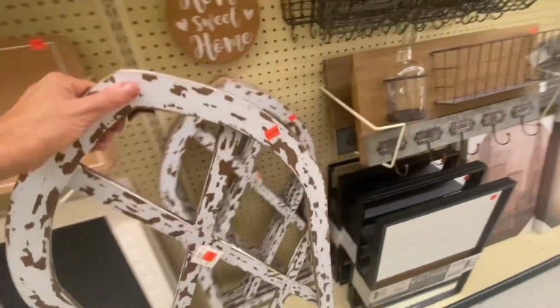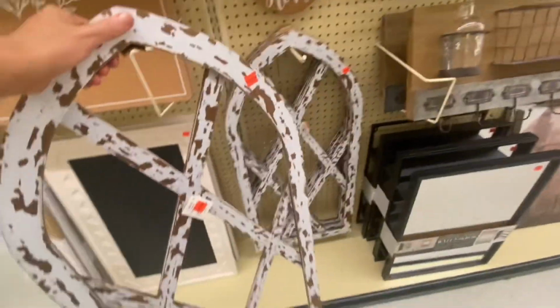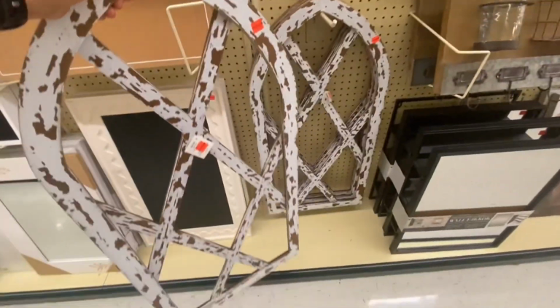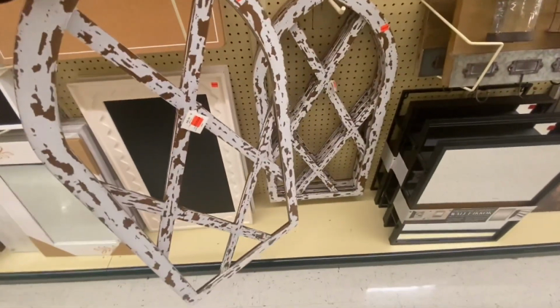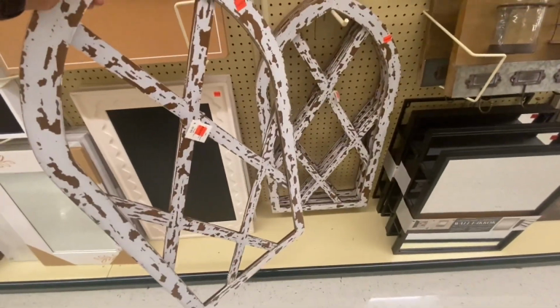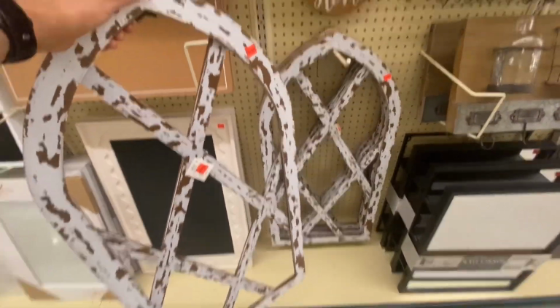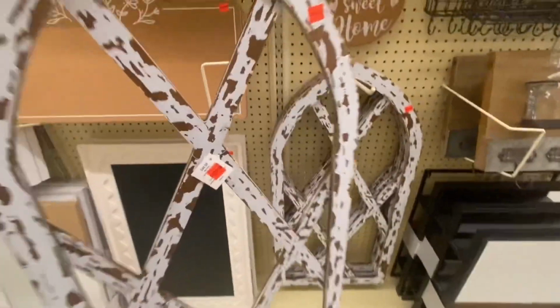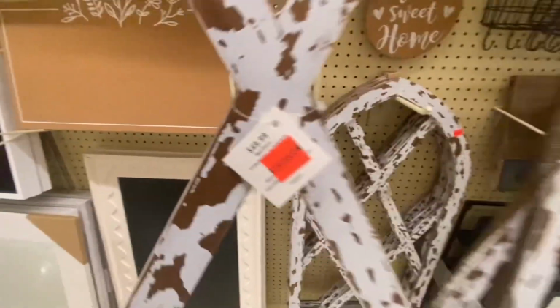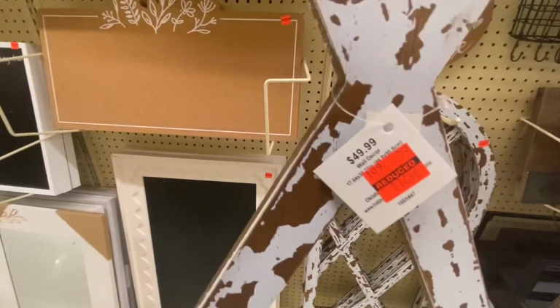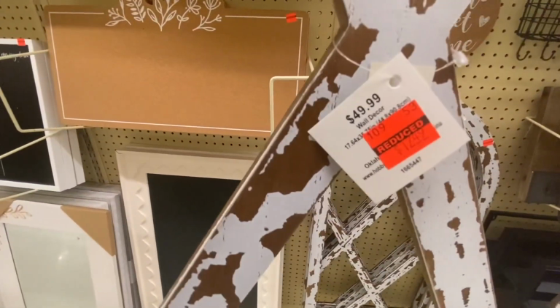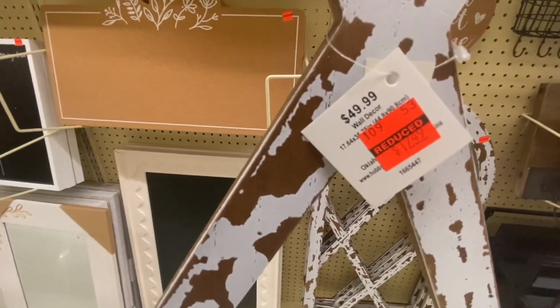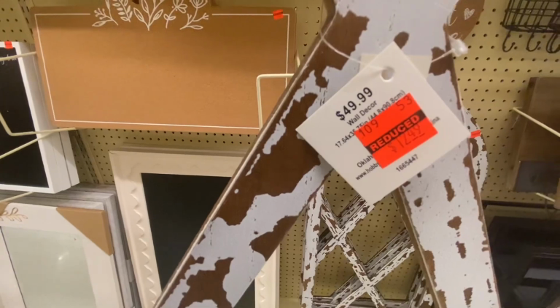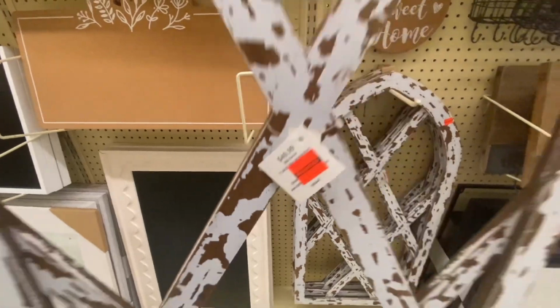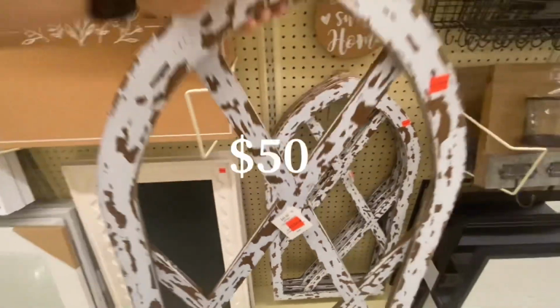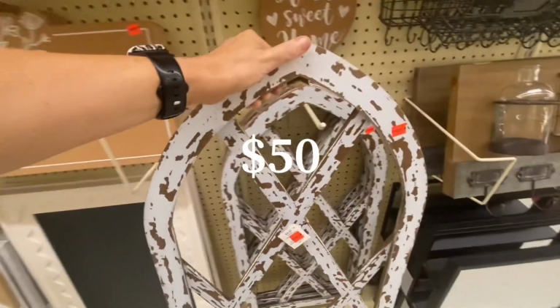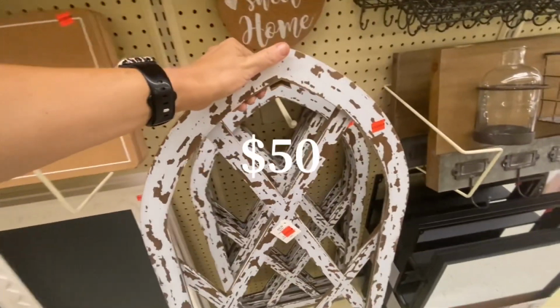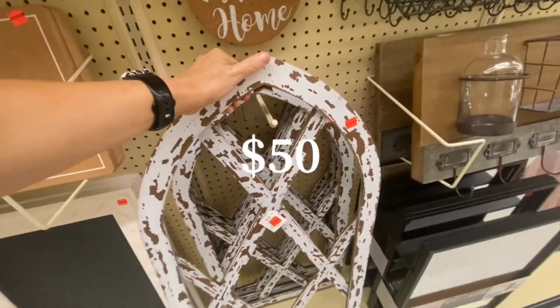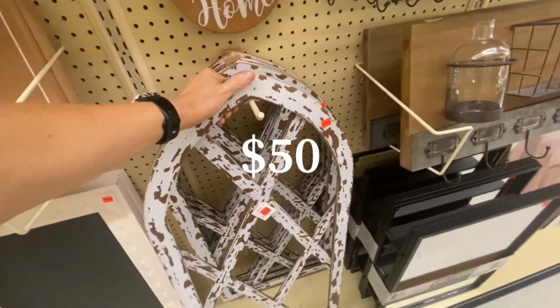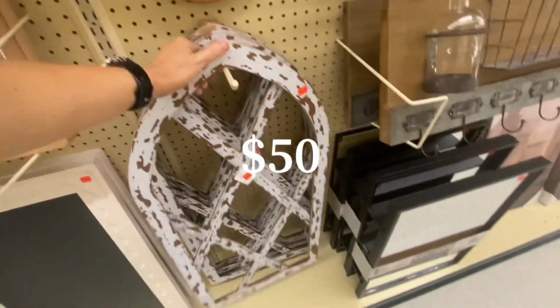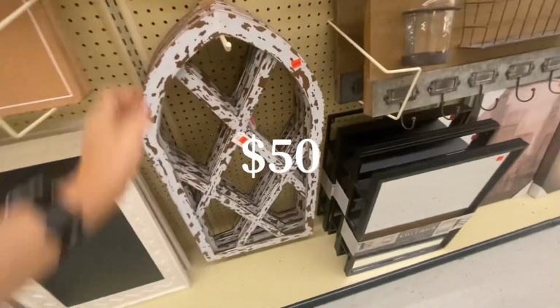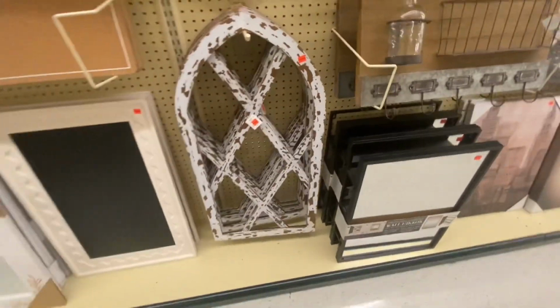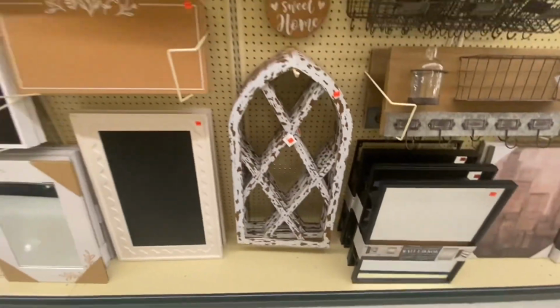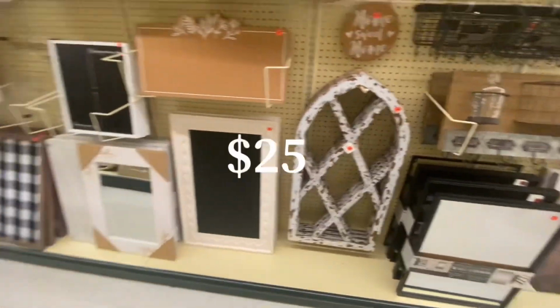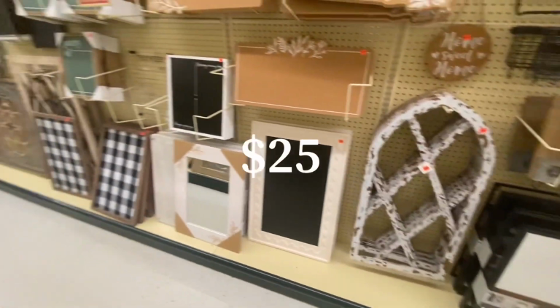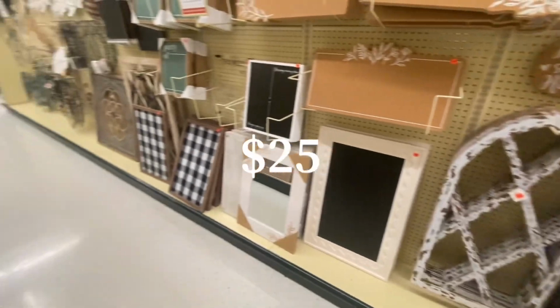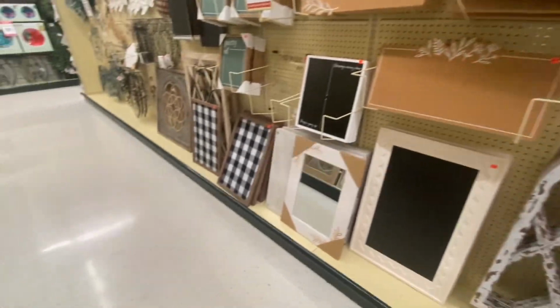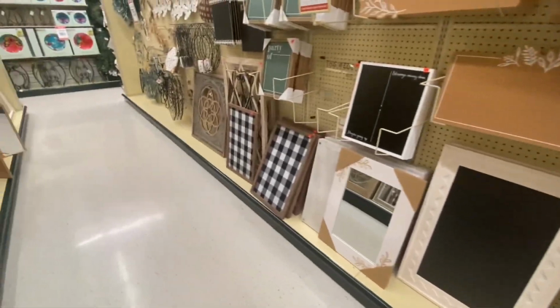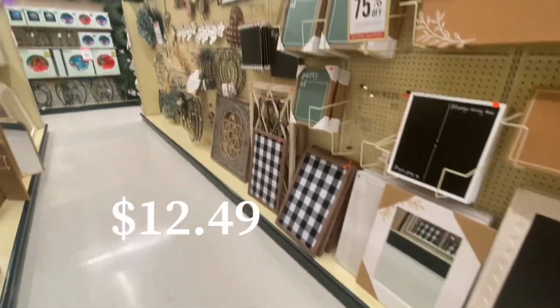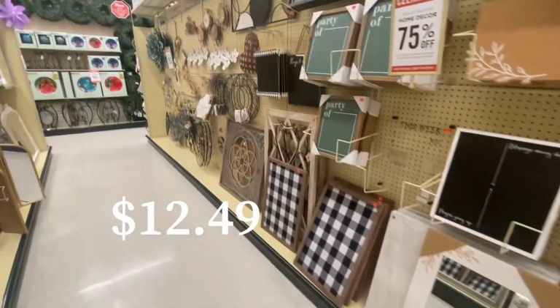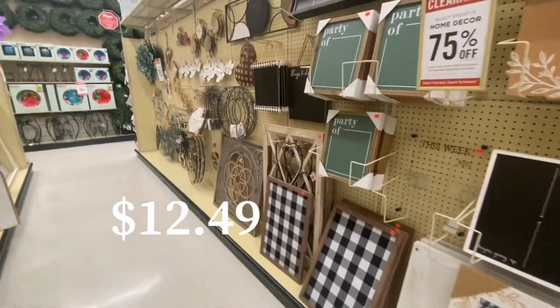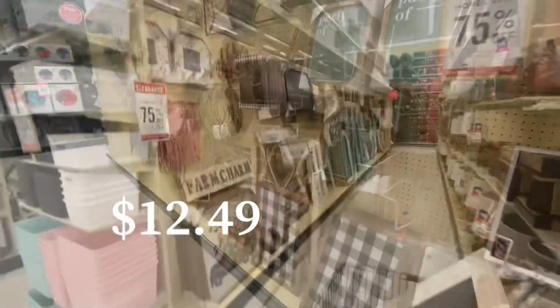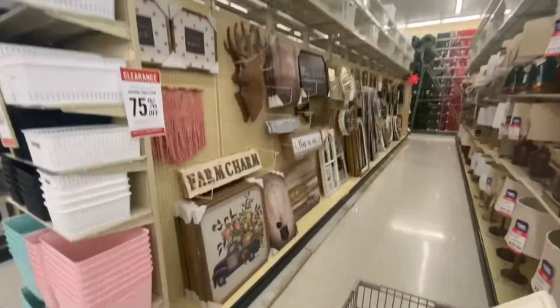These display thingies — I don't know what you want to call them — will look really cool in my fireplace. They're $50 regular price. If it's an on-sale week at Hobby Lobby, that would make them $25, and then at 75% off, made them $12.49 each.